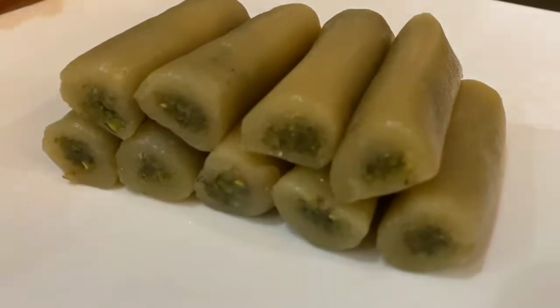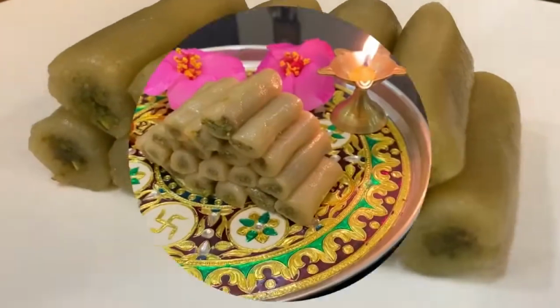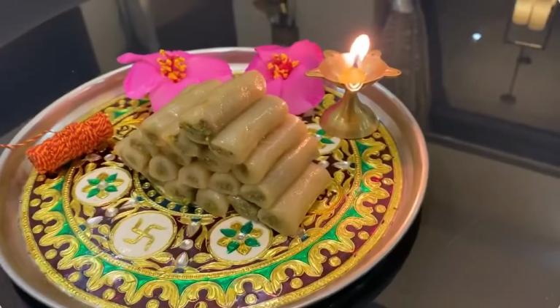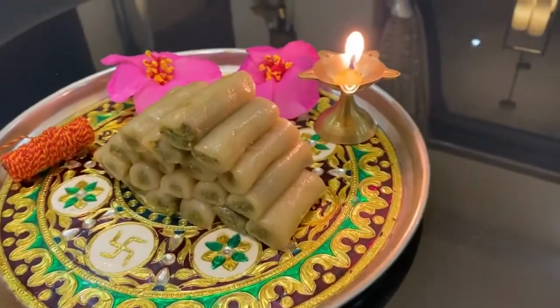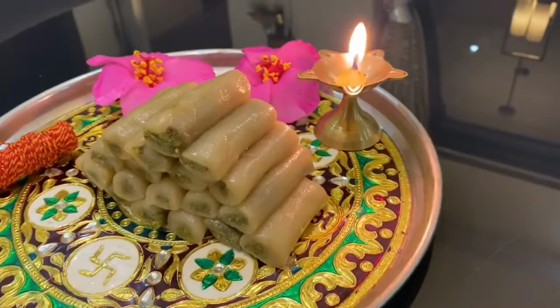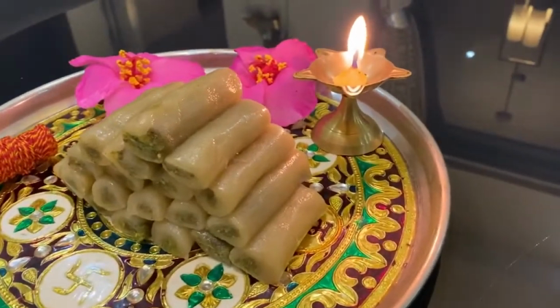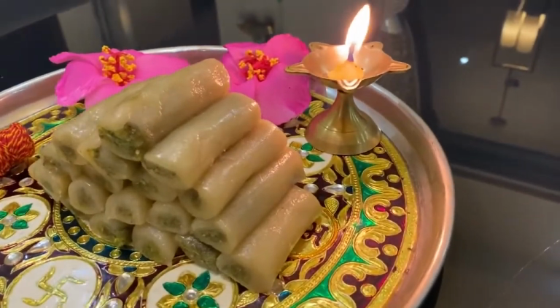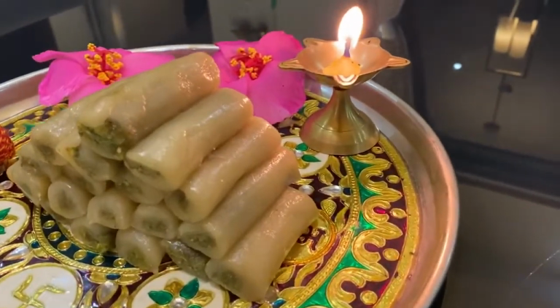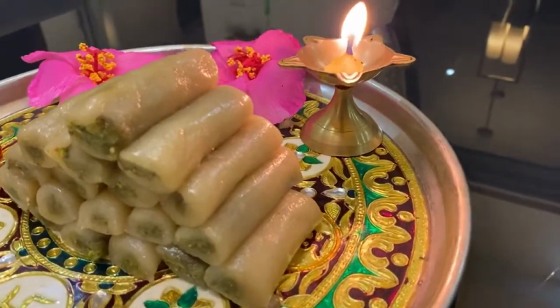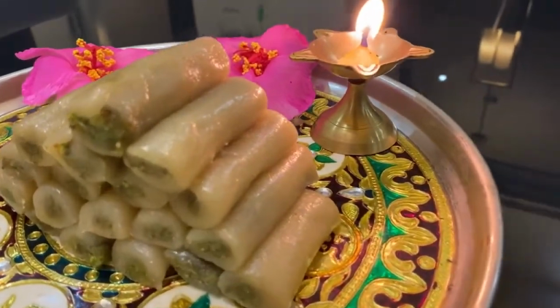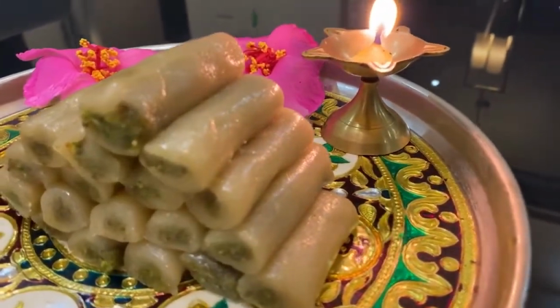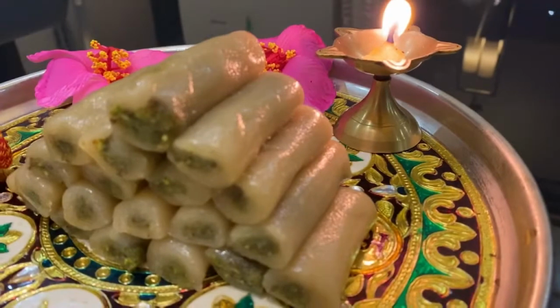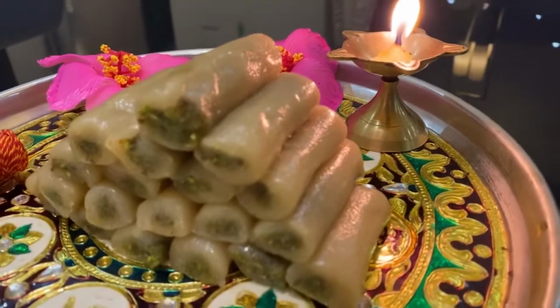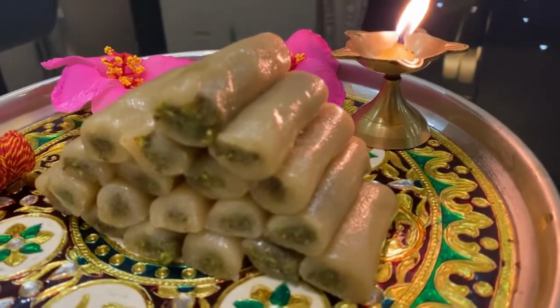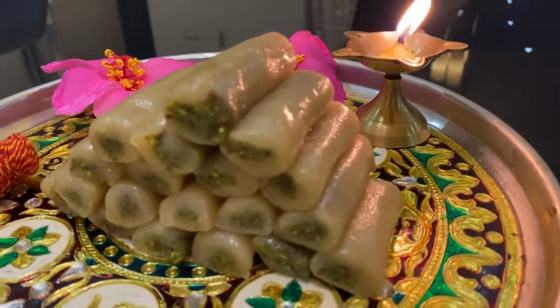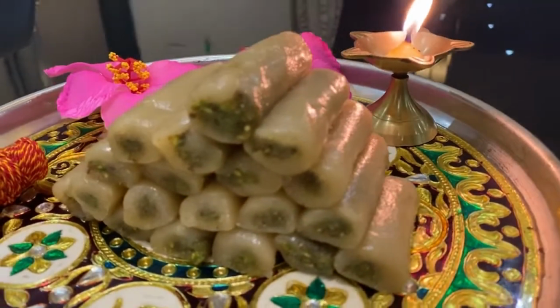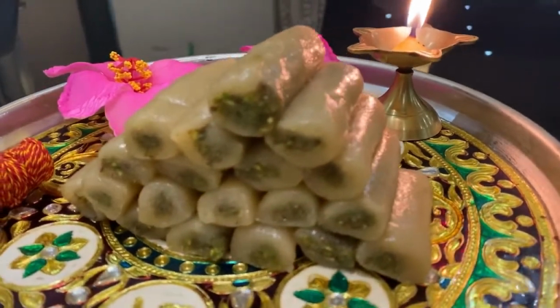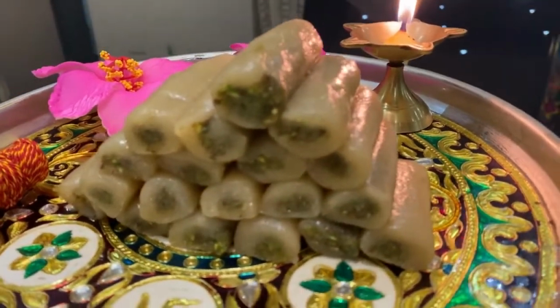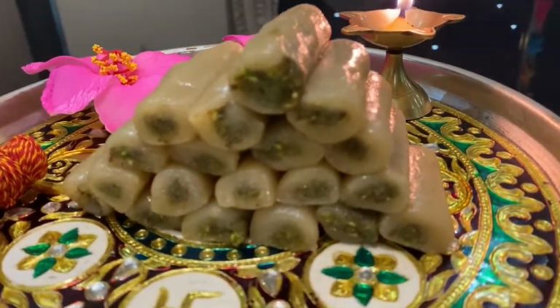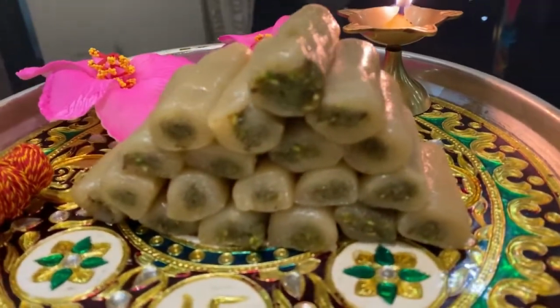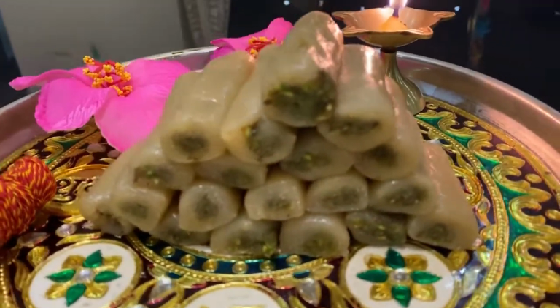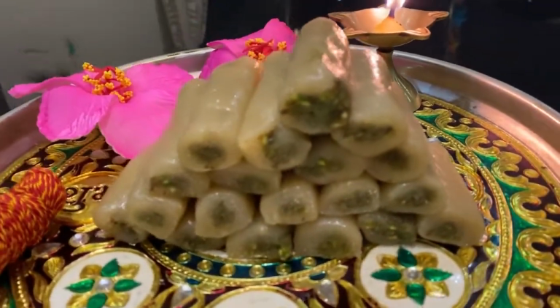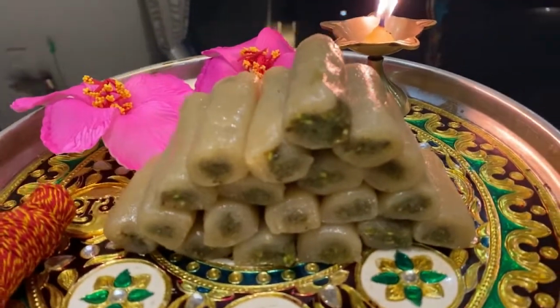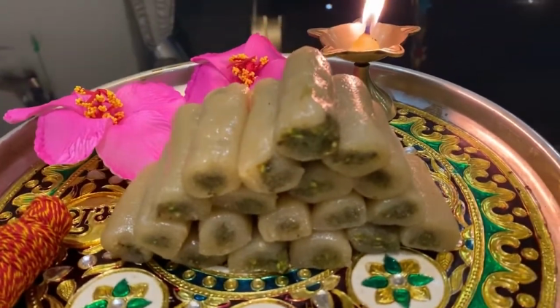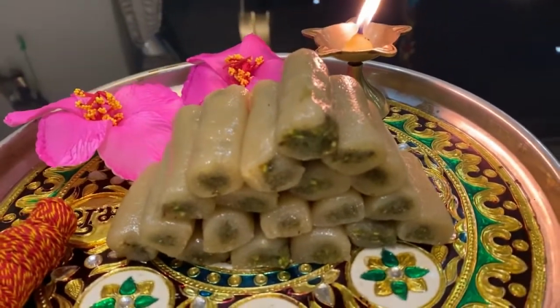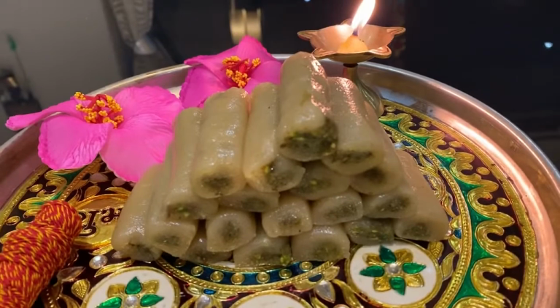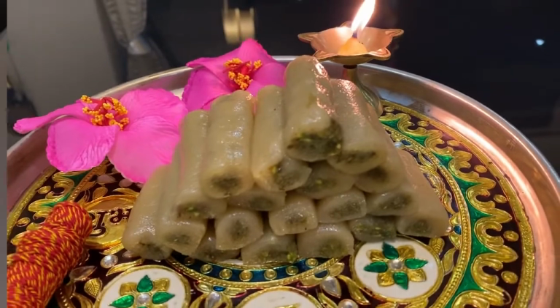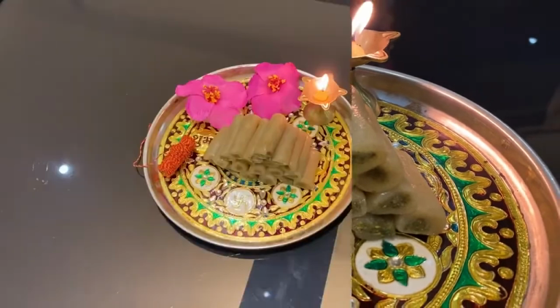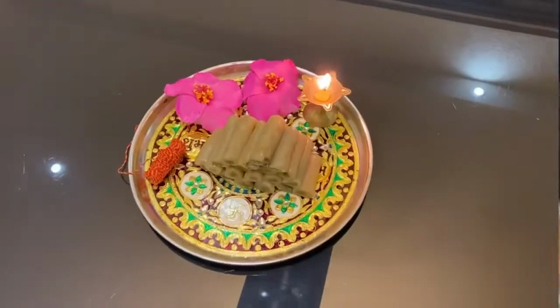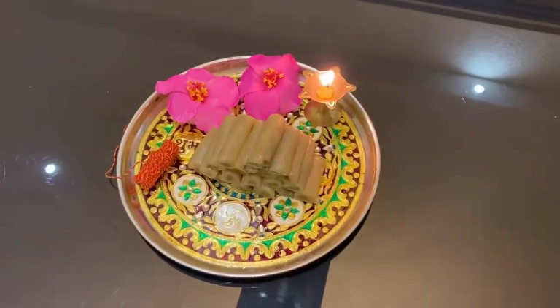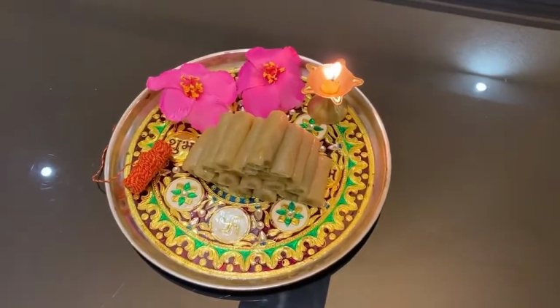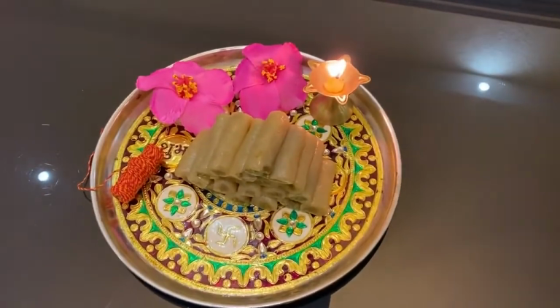In this pandemic season, we are all avoiding outside food. So let's make this wonderful sweet for our loved ones too. Enjoy this recipe. Bye bye. Happy Diwali.